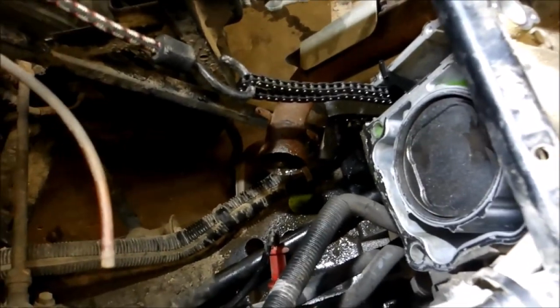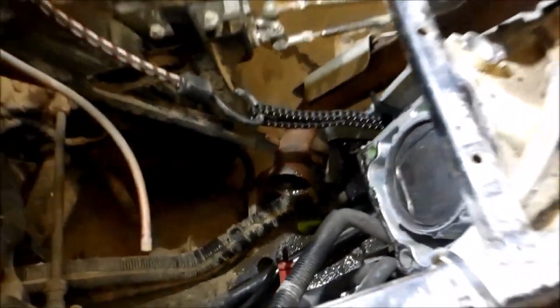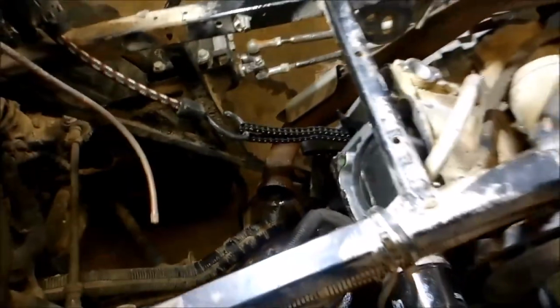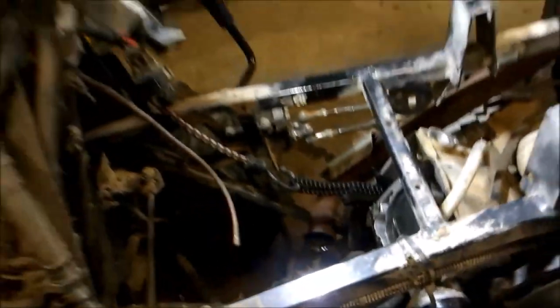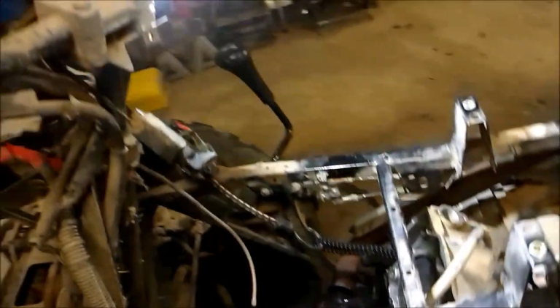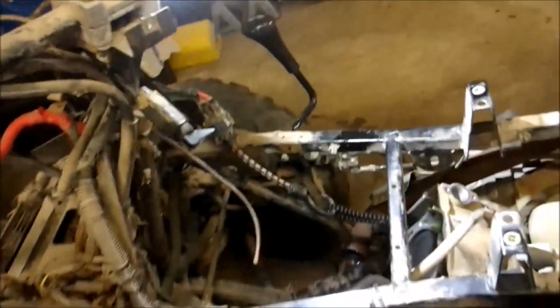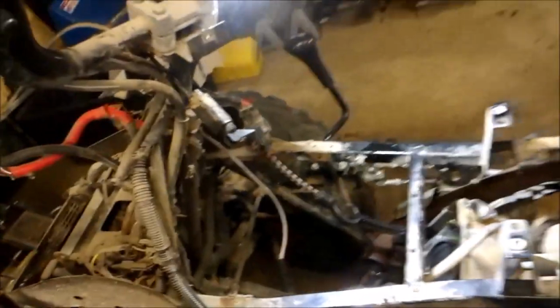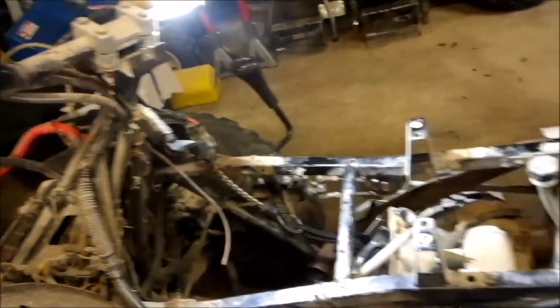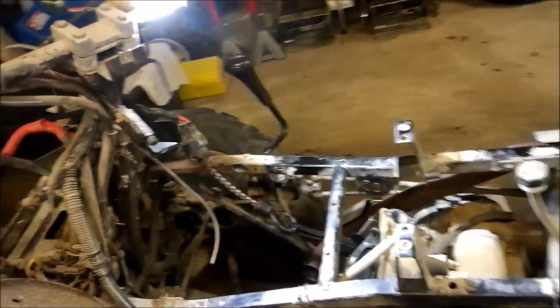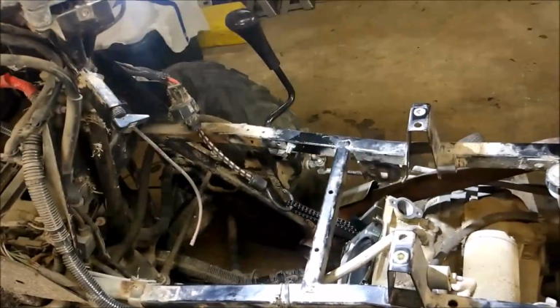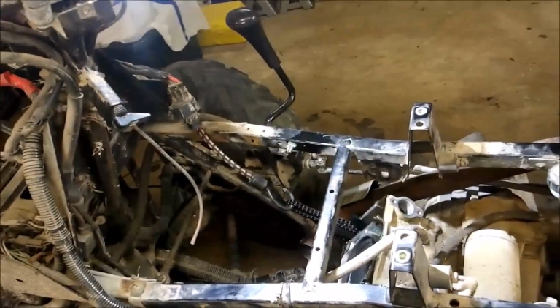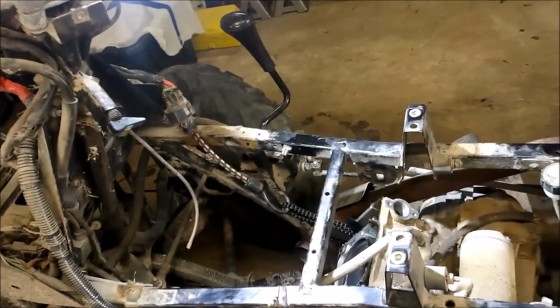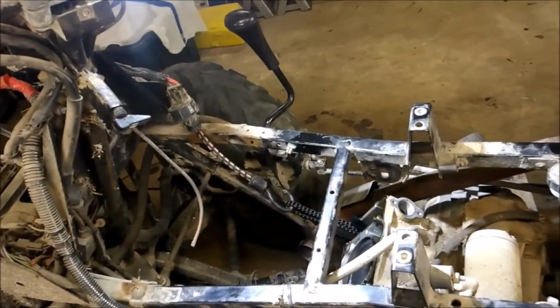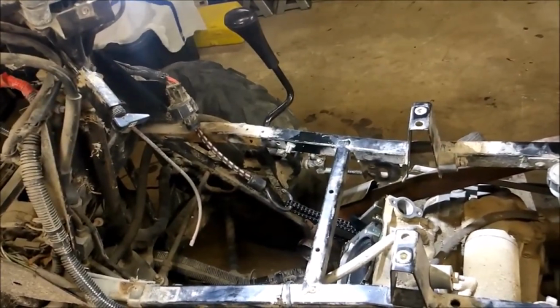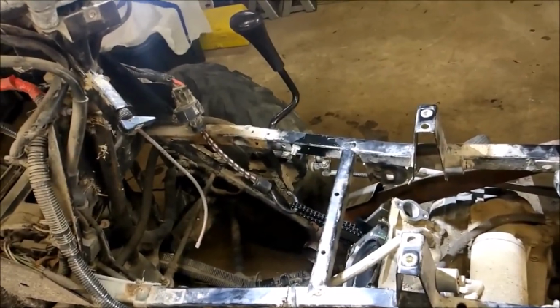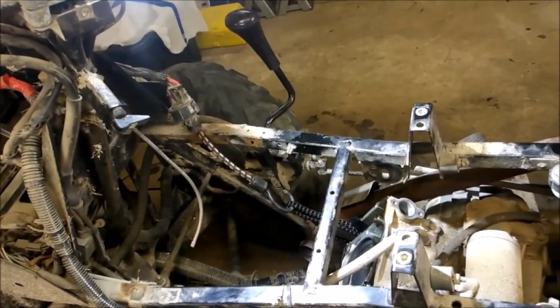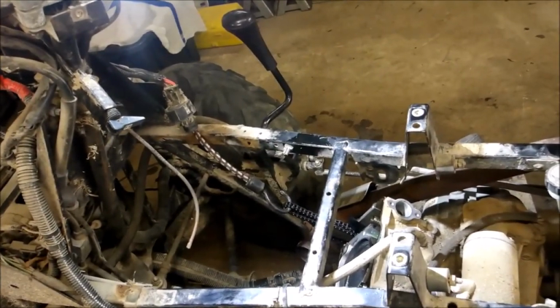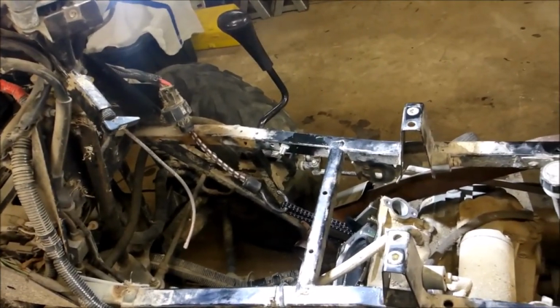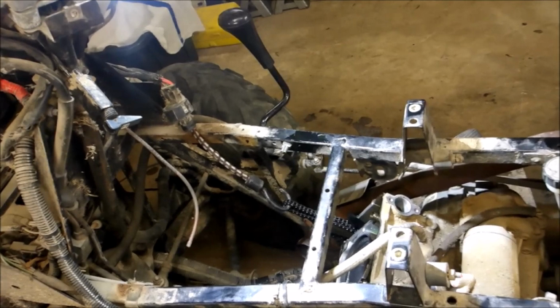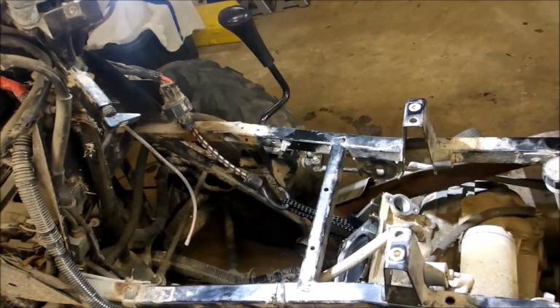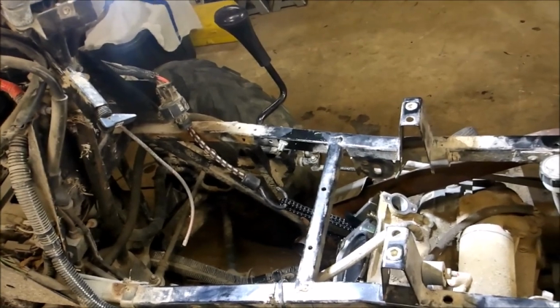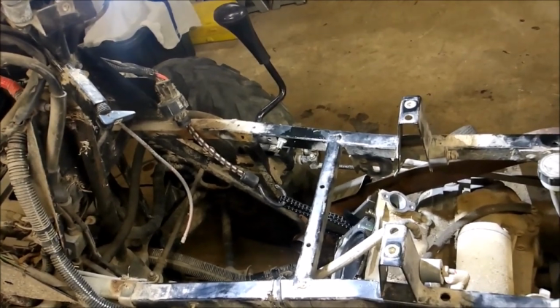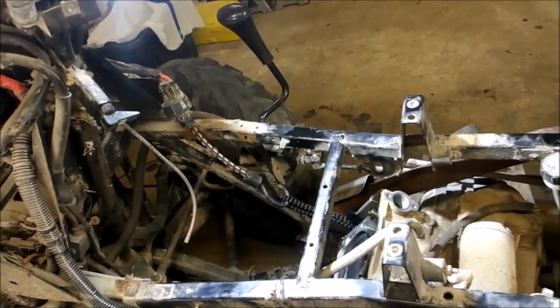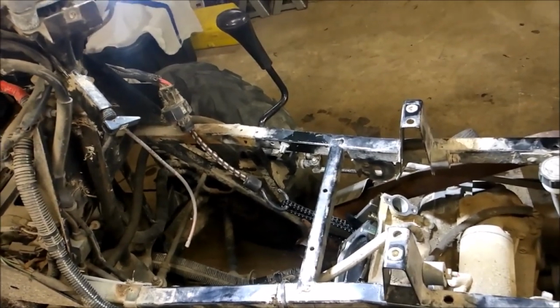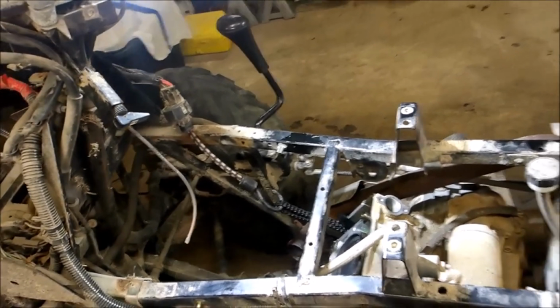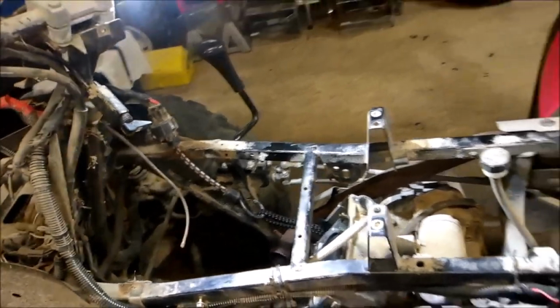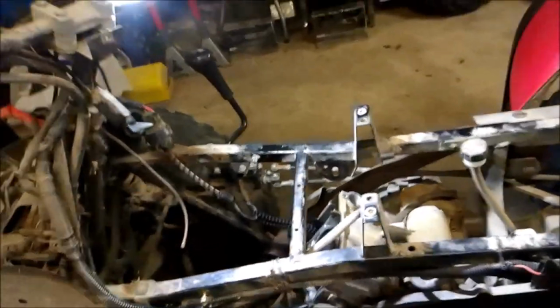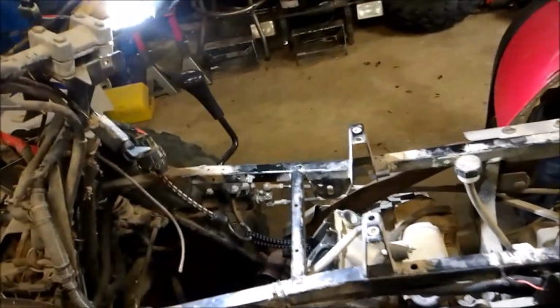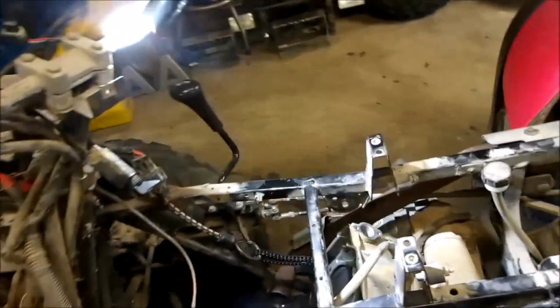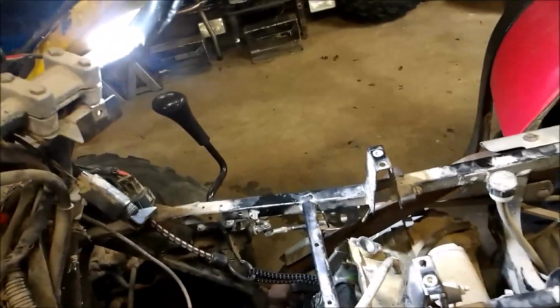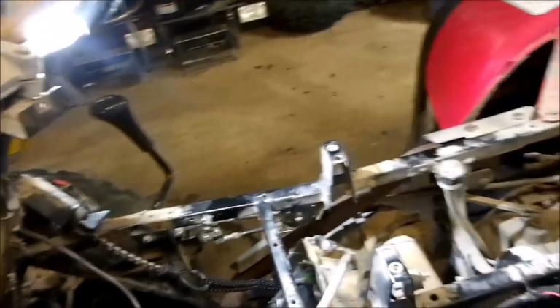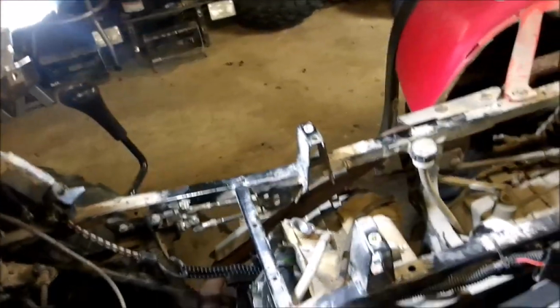When I started tearing this engine apart, I noticed the boot coming from the head to the carb was loose. So that told me it was sucking in air, making this engine run lean.